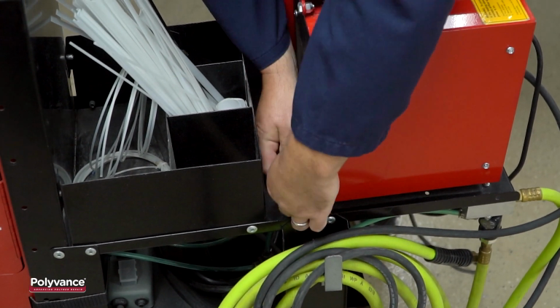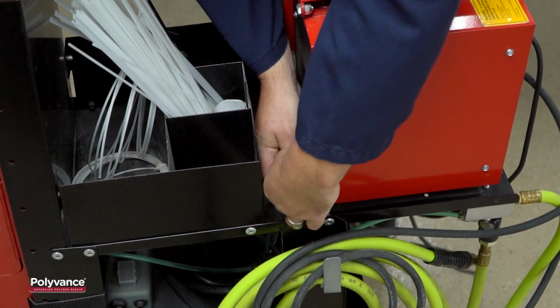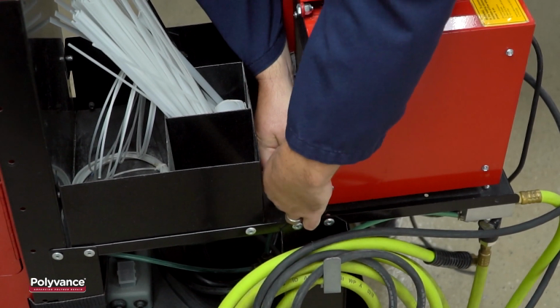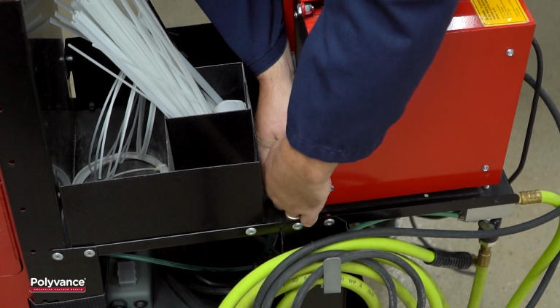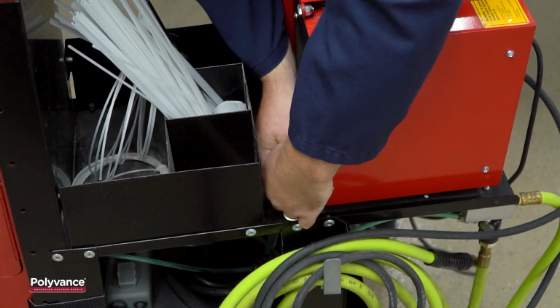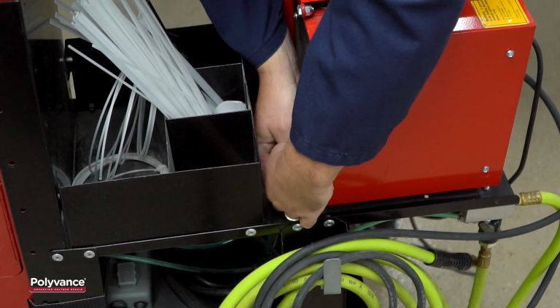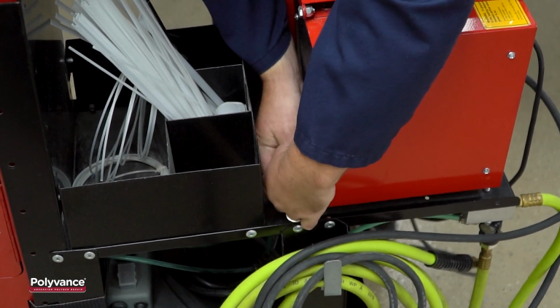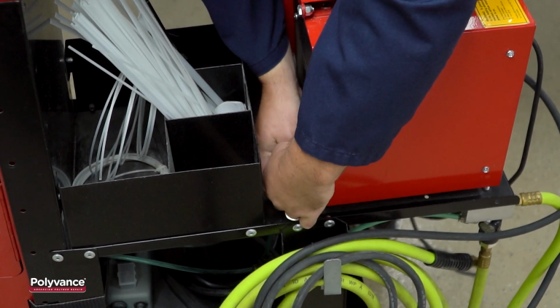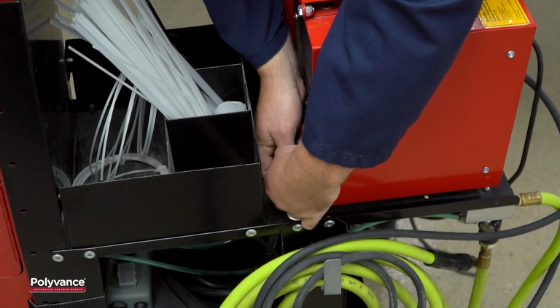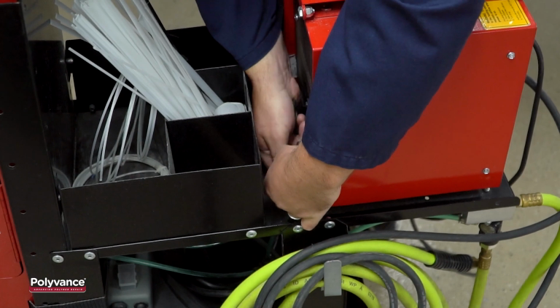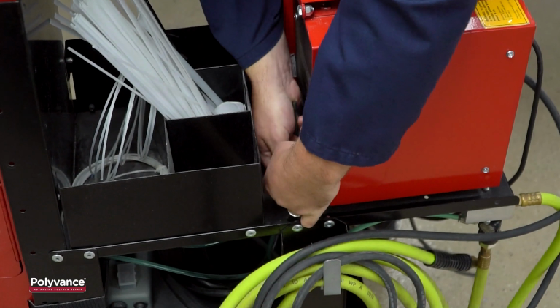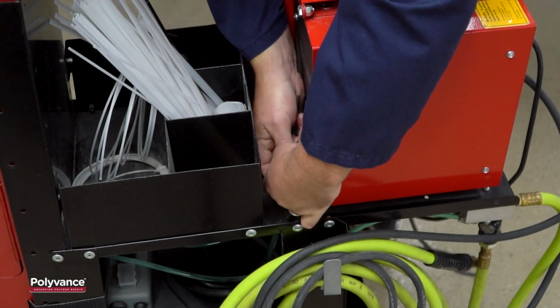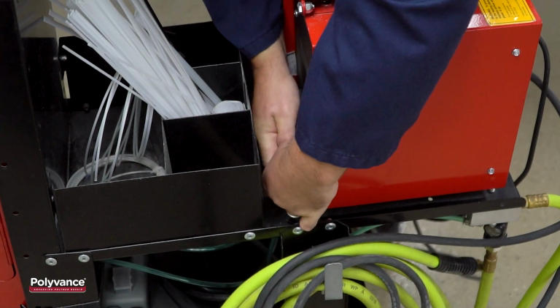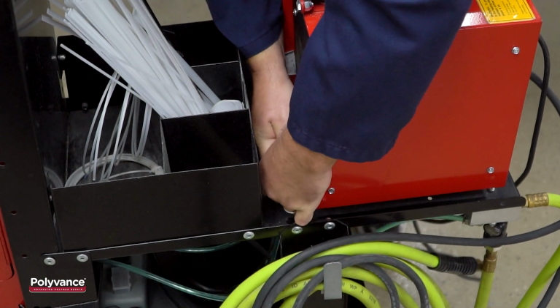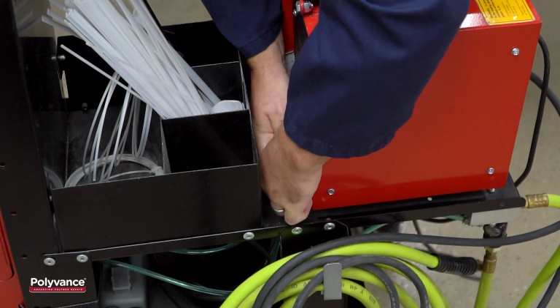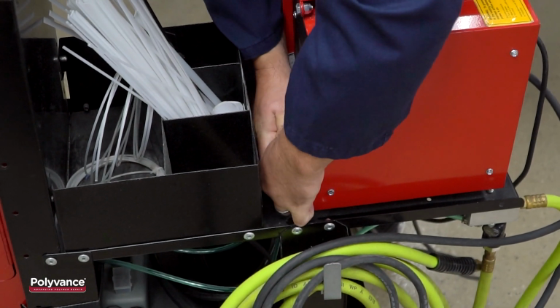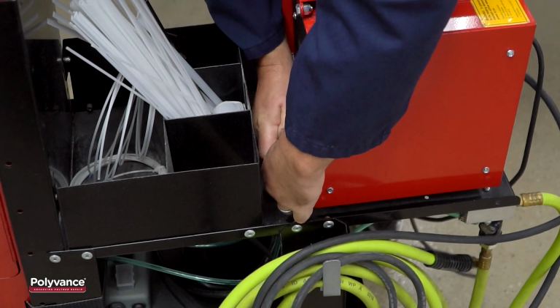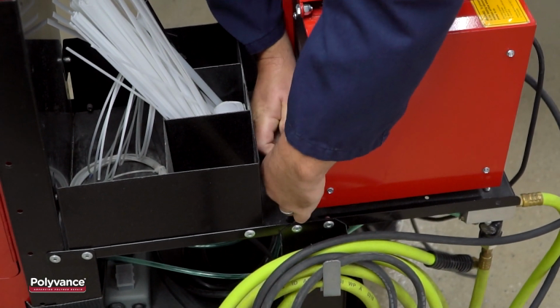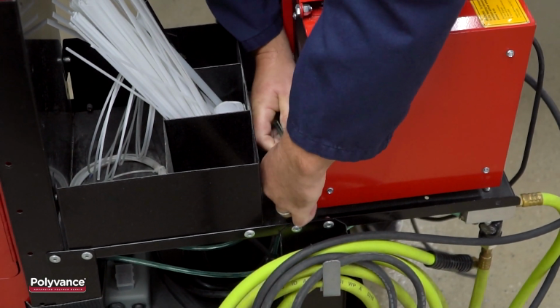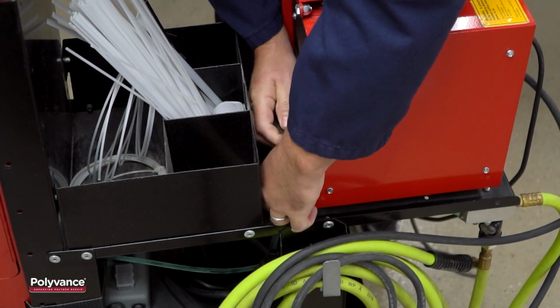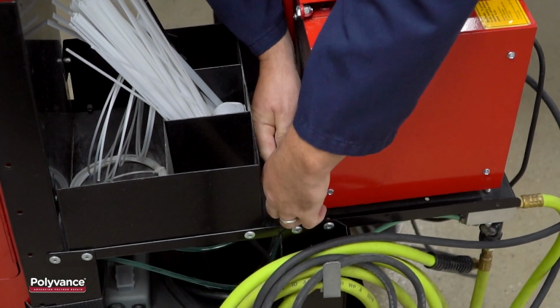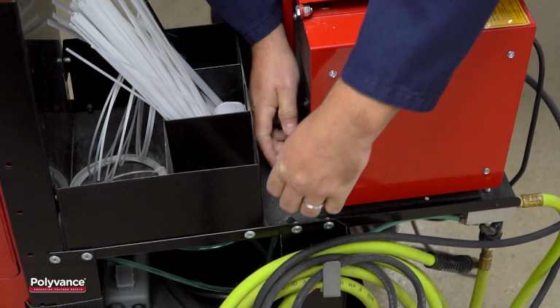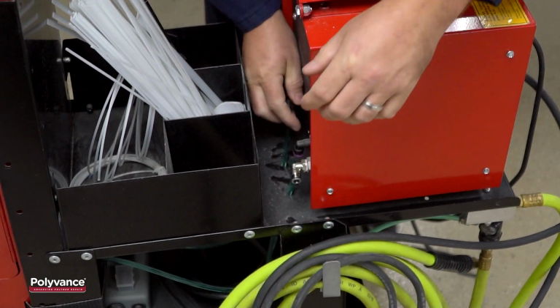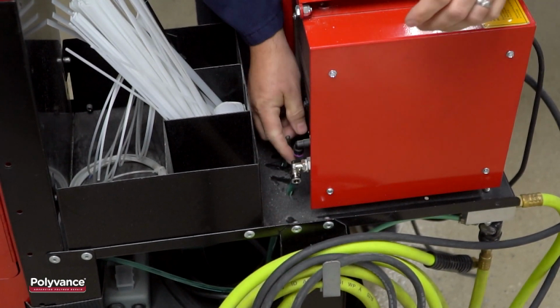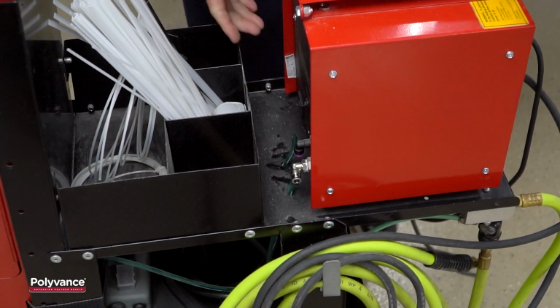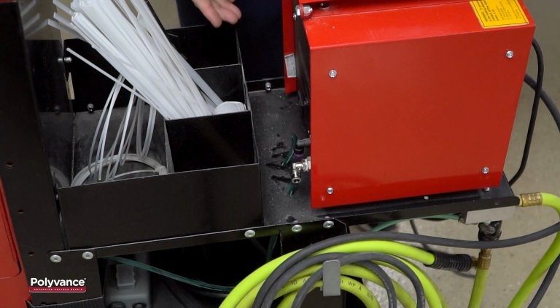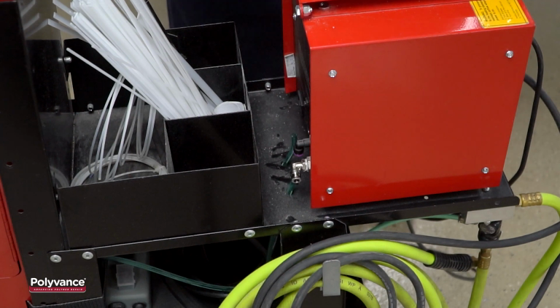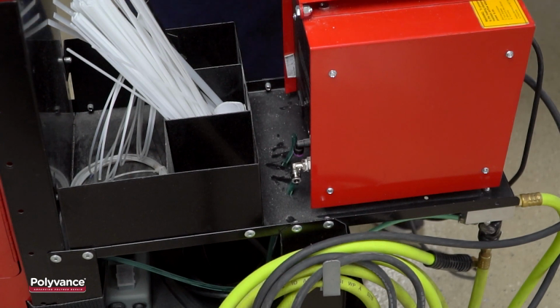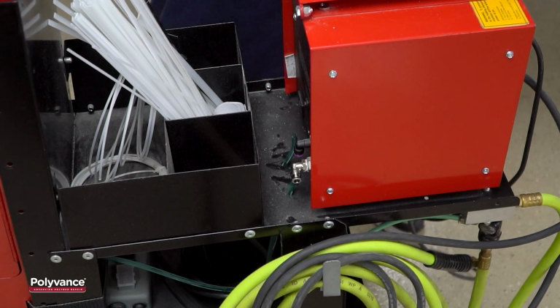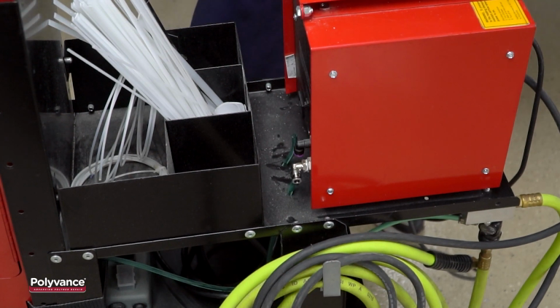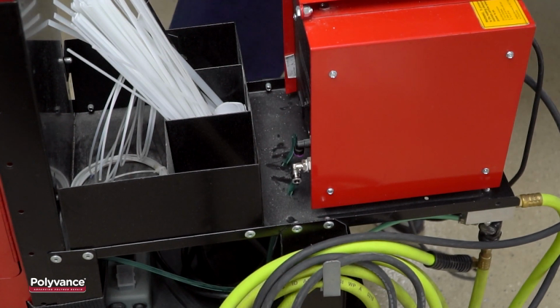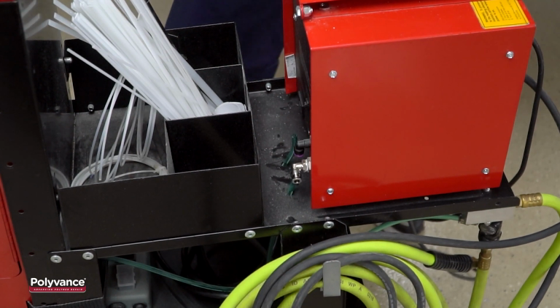To release the hoses from the fitting, relieve any pressure in the line then push the flange on the fitting in. While holding the flange in, pull the hose from the fitting.